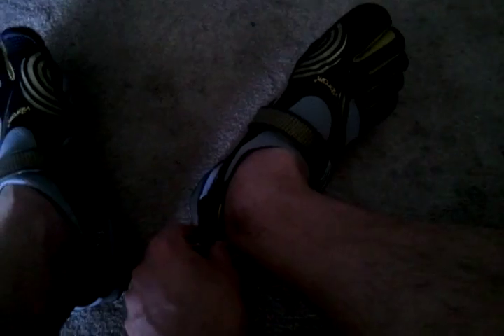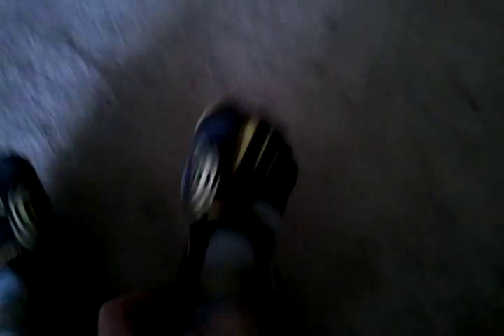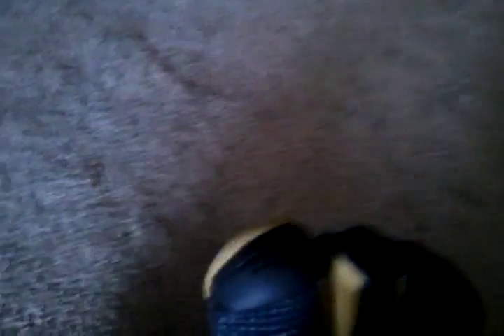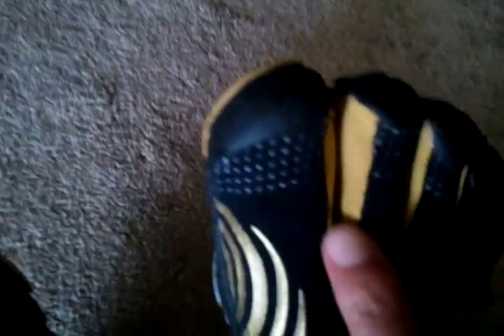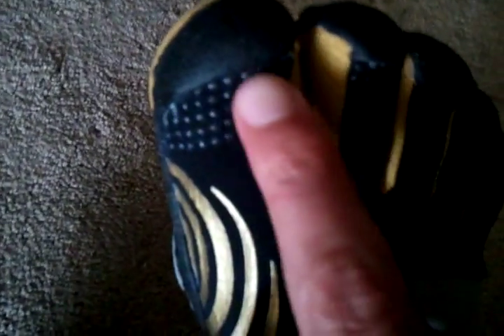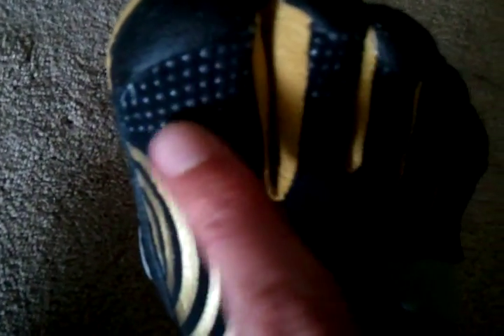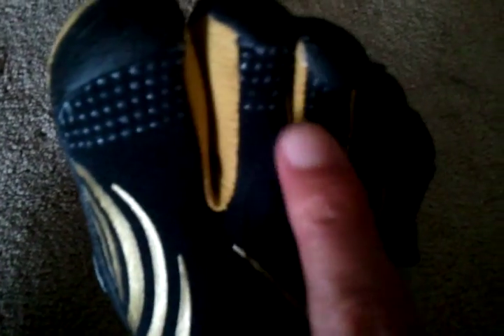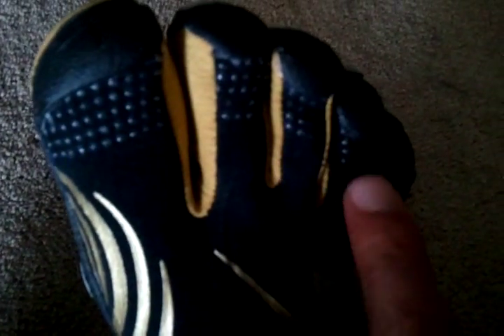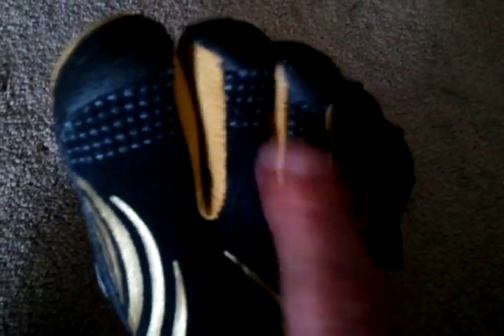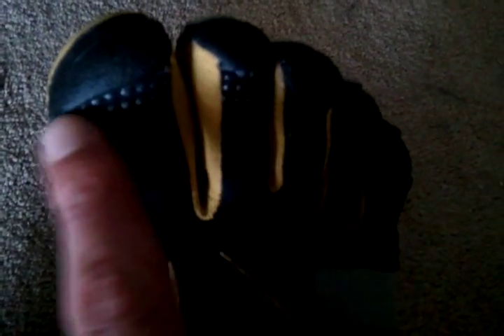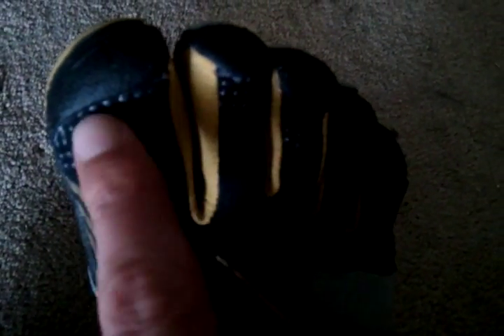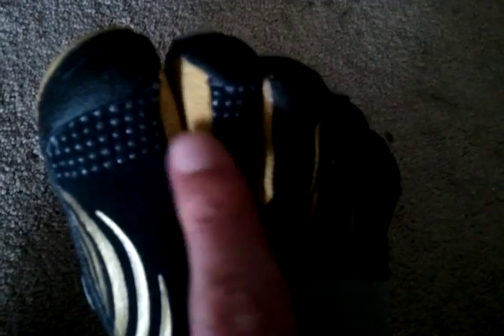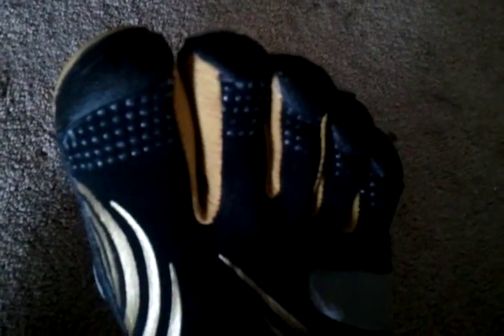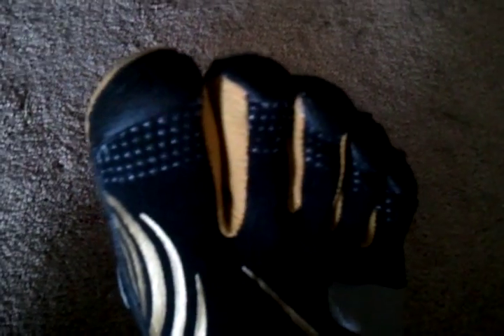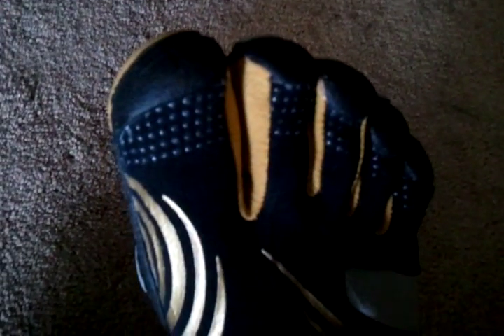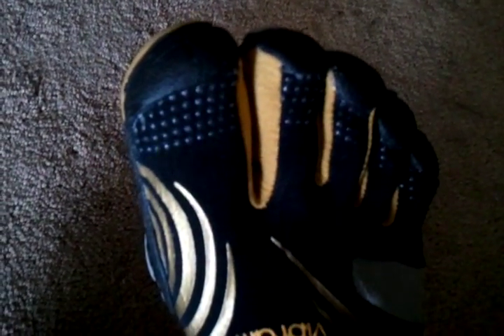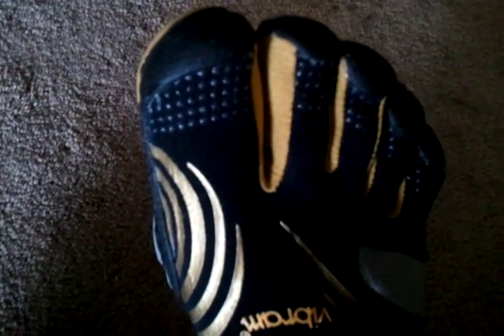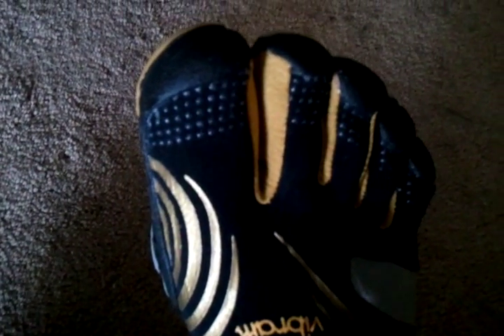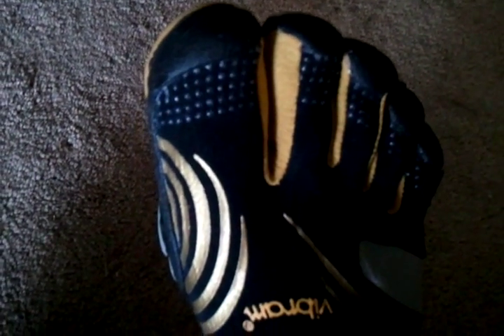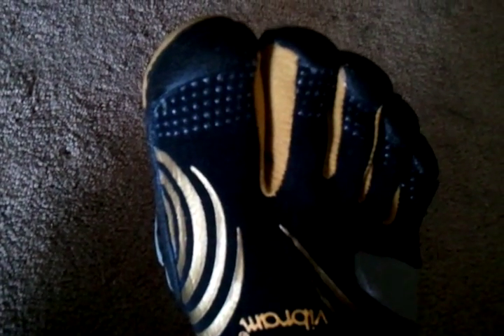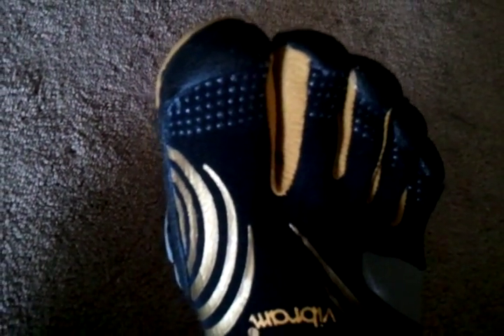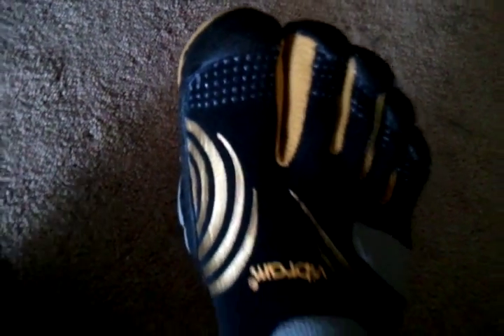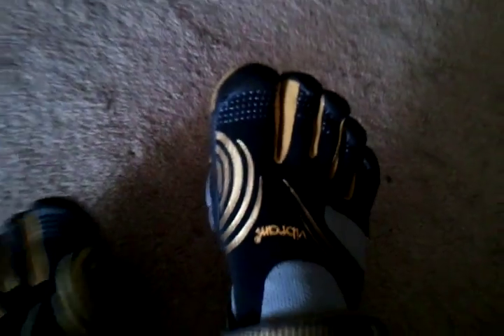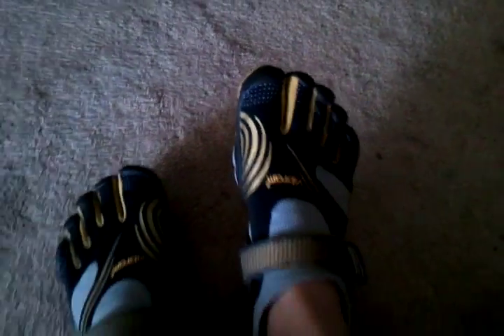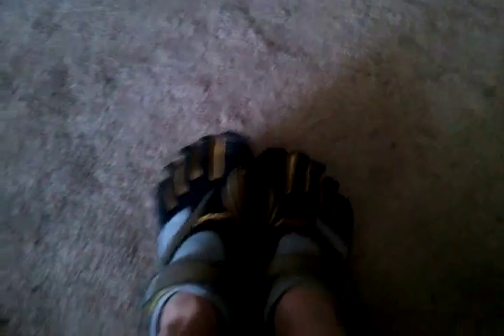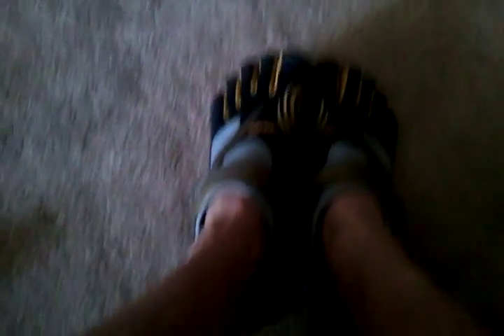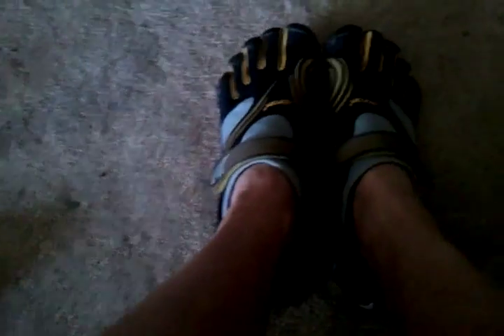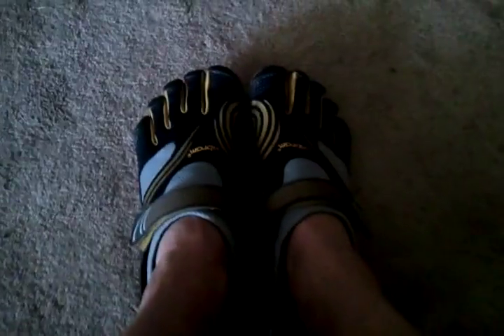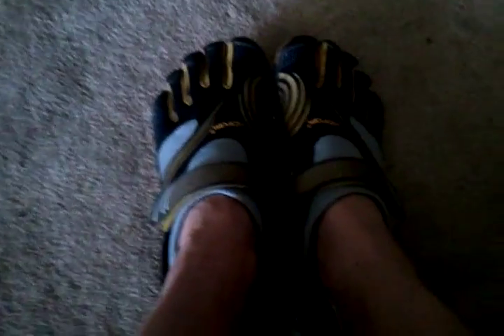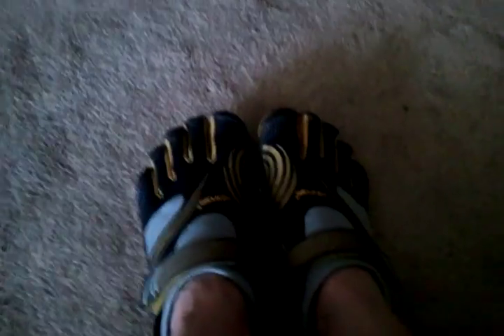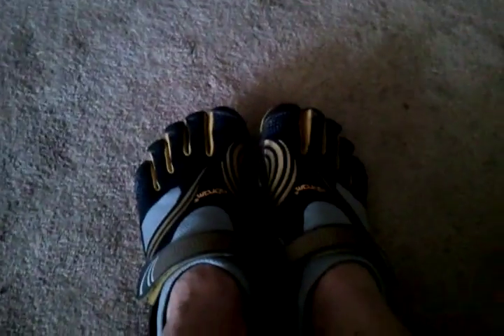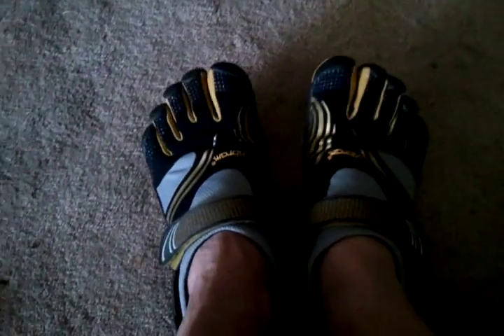You've got some toe protection guards here, so you don't mess up the top of the toe pockets with brush or whatnot while you're running. Very comfortable — like they say, no seams, no stitching between the toes. Real good fit.